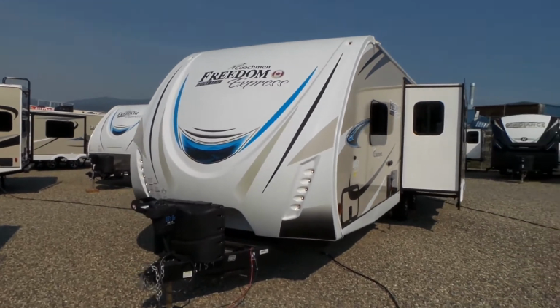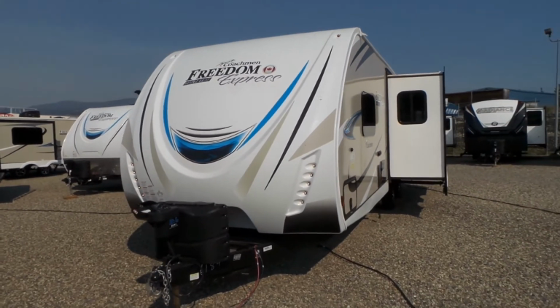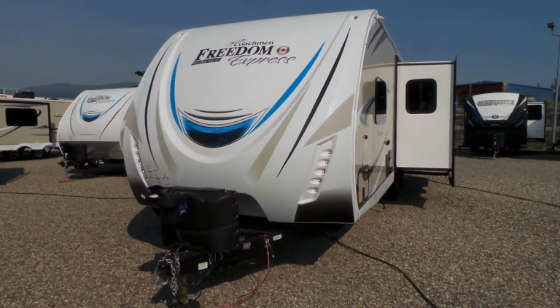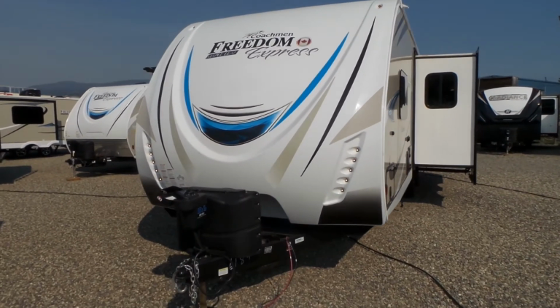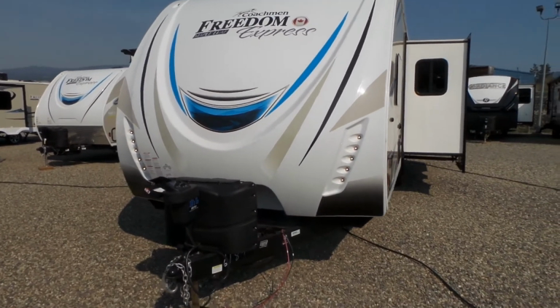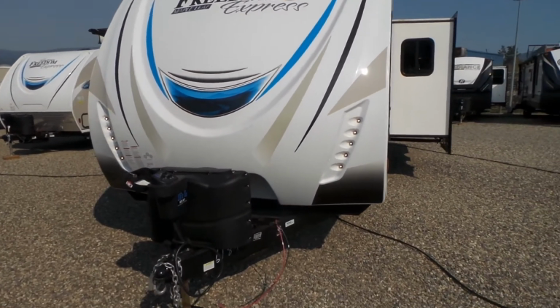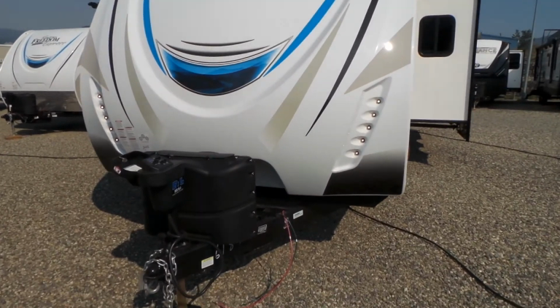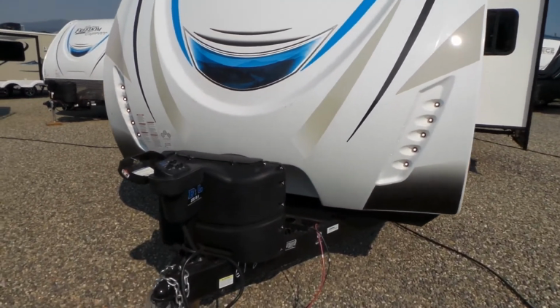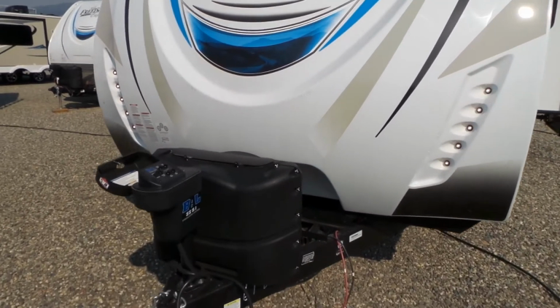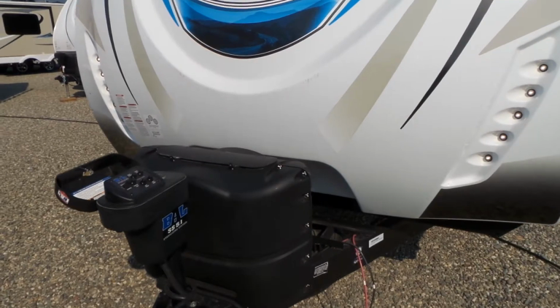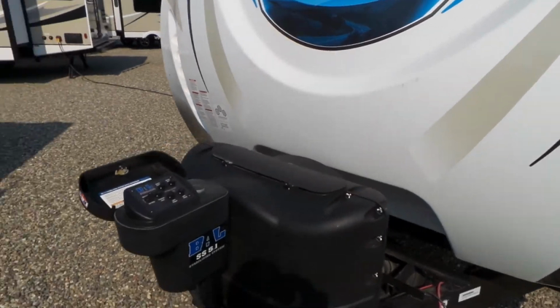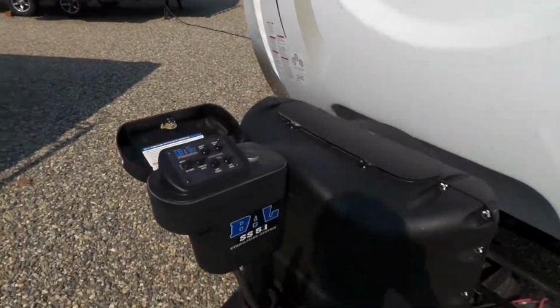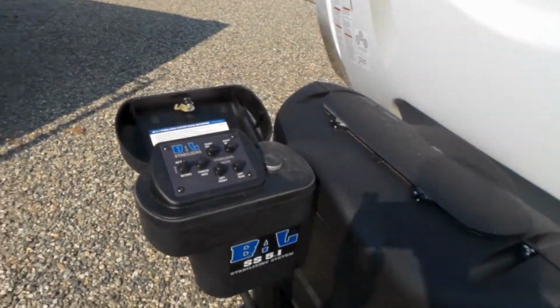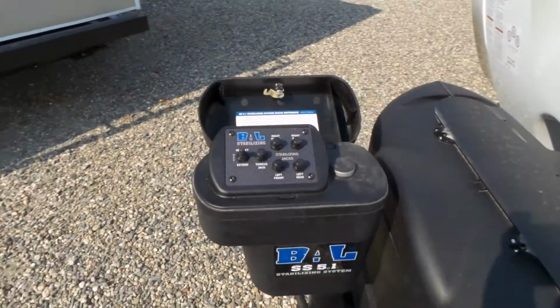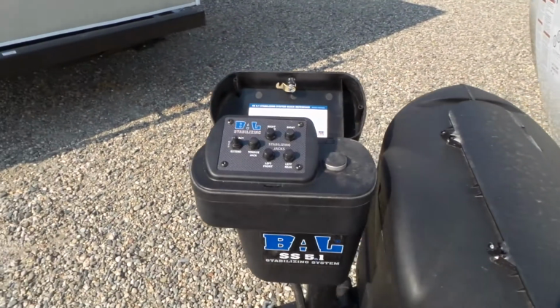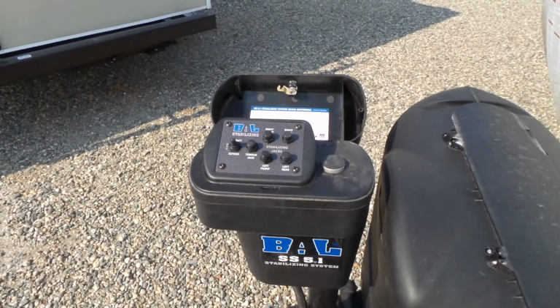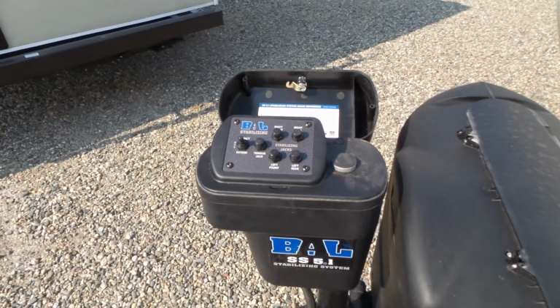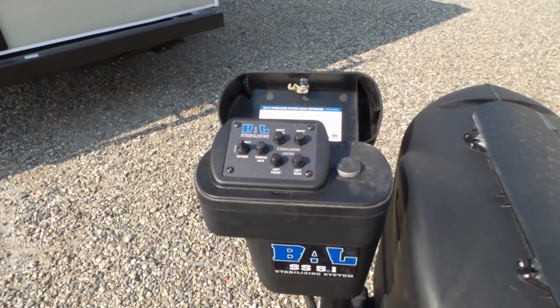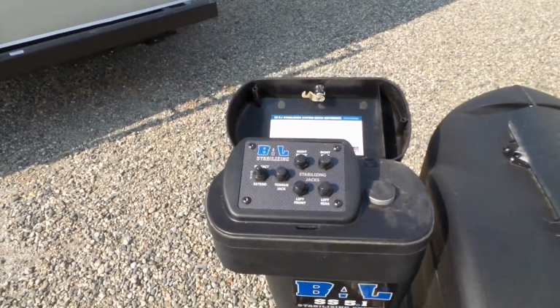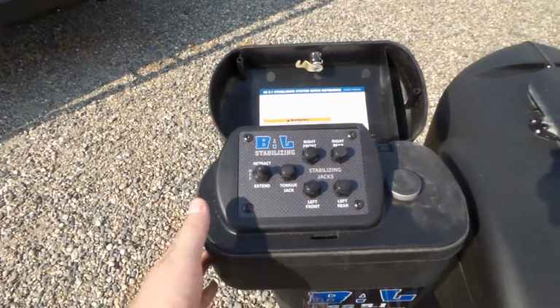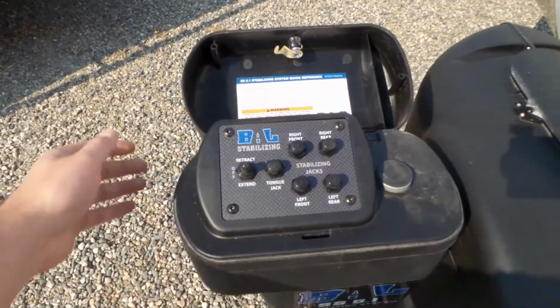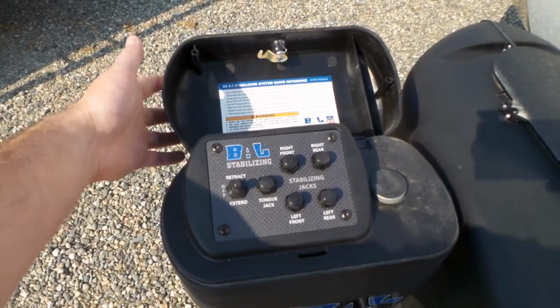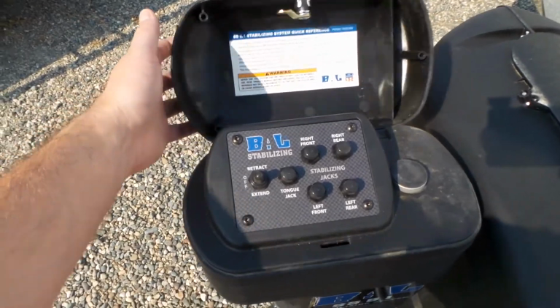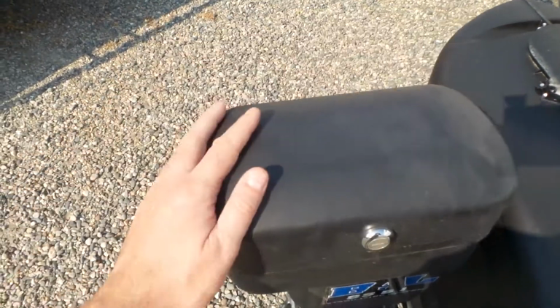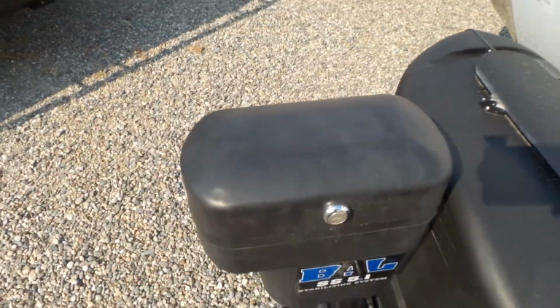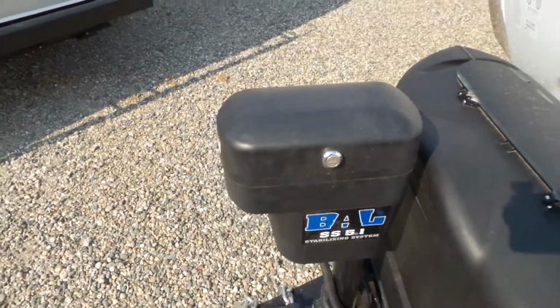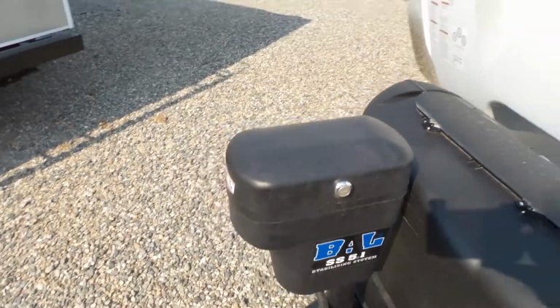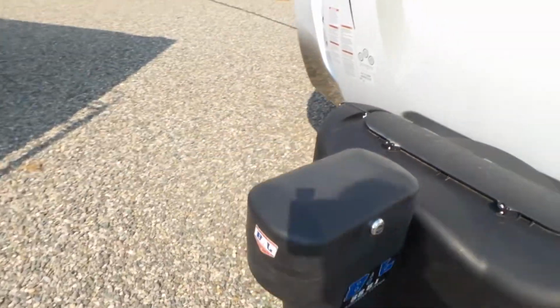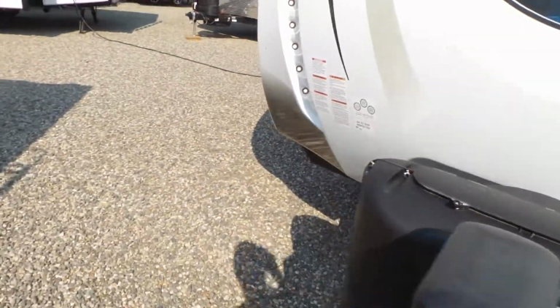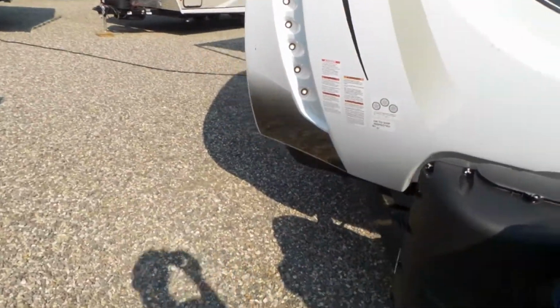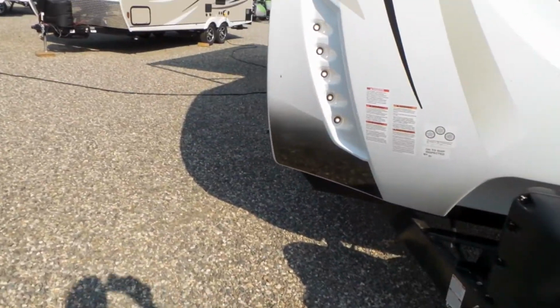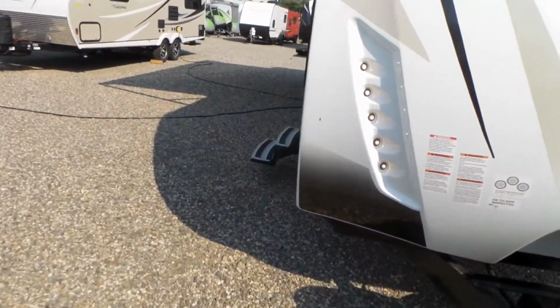A couple things to note here: the front fiberglass cap with the LED lights. You do have power tongue jack and power stabilizers, all located at the front here. You can lock that up so nobody can play with those when you're set up.